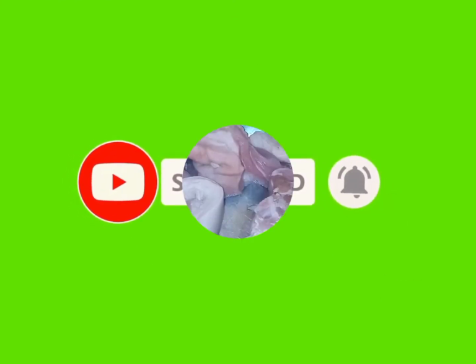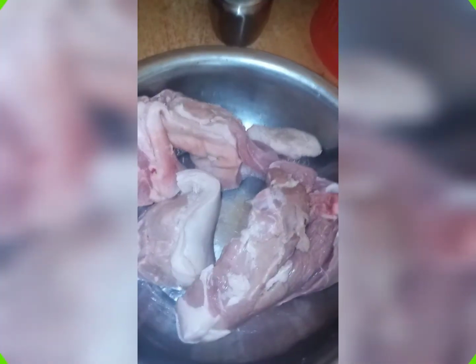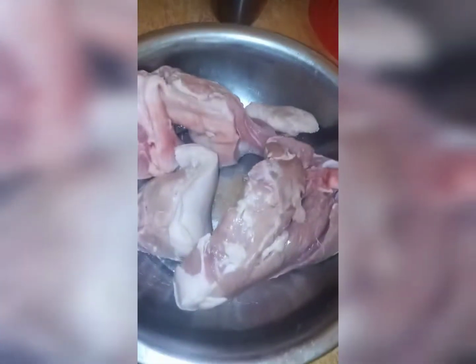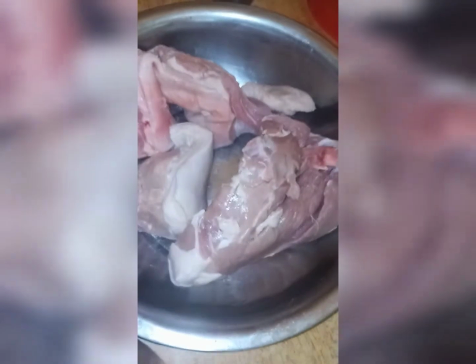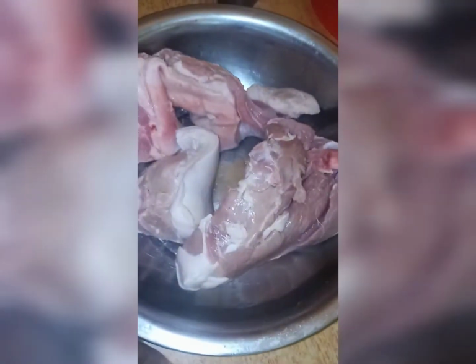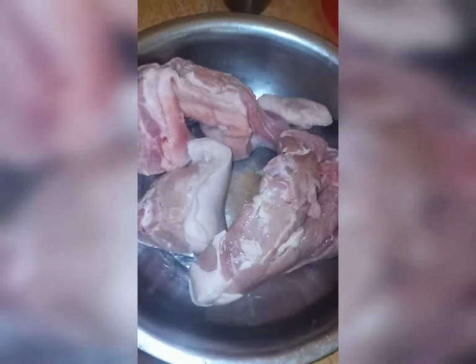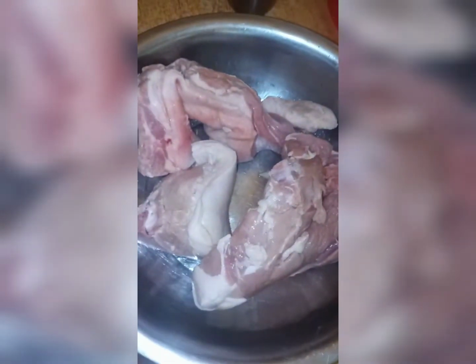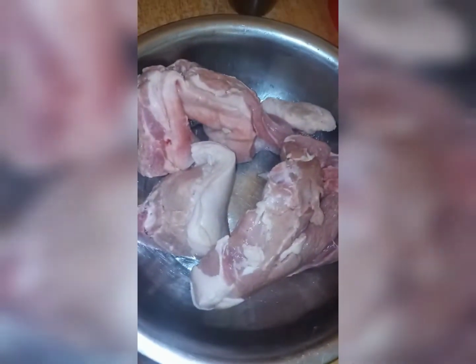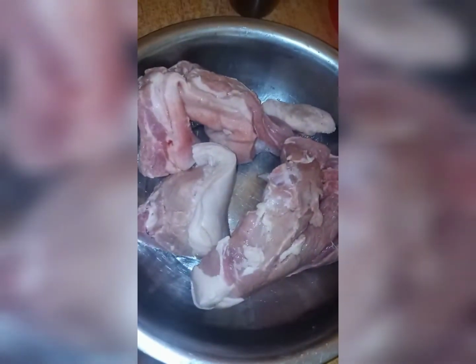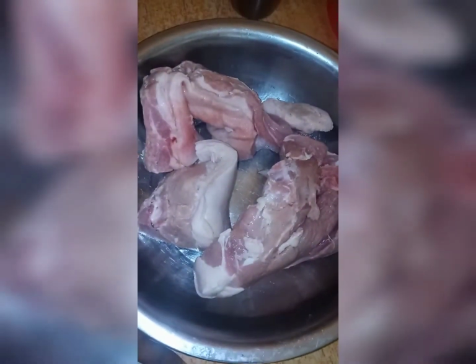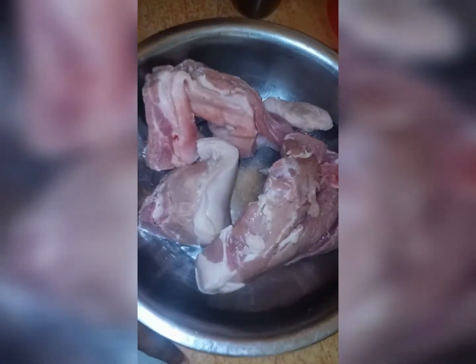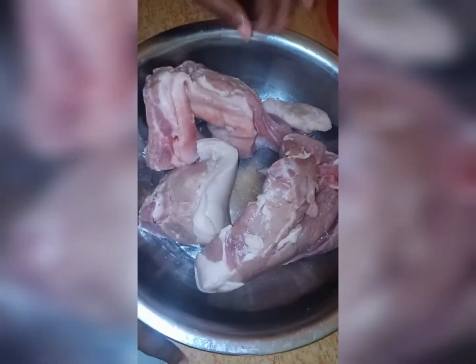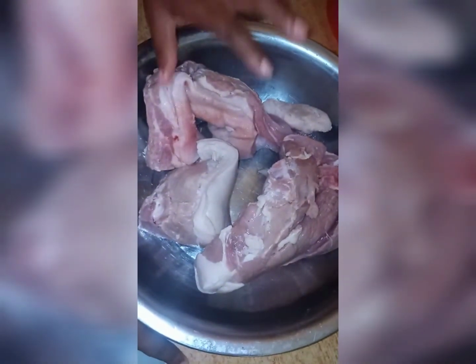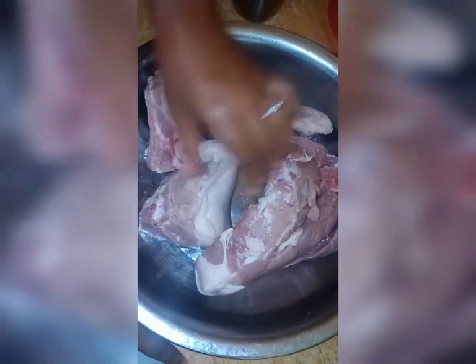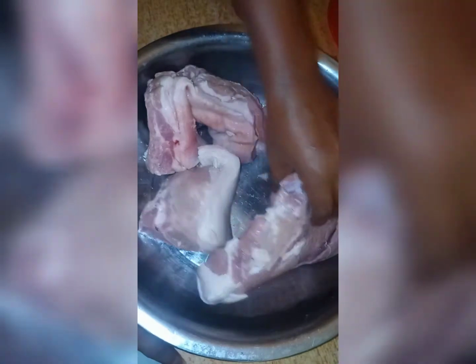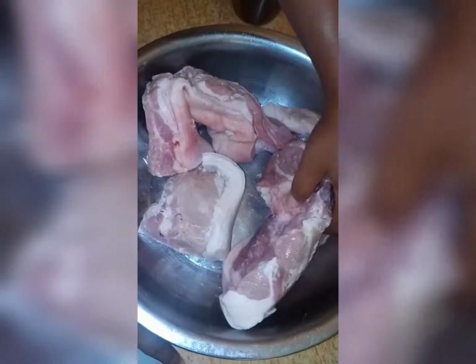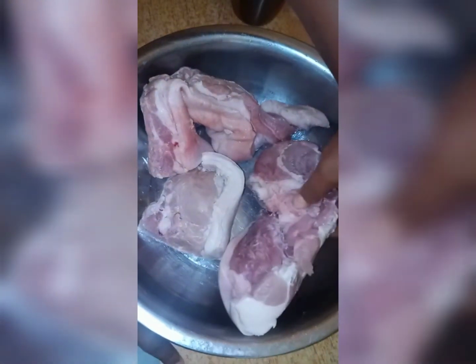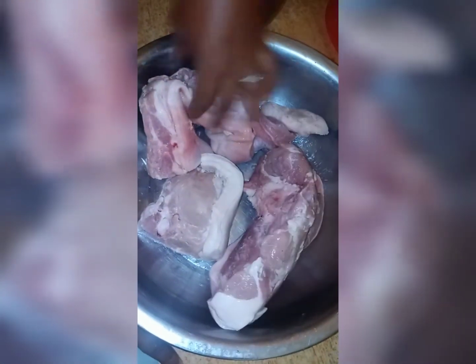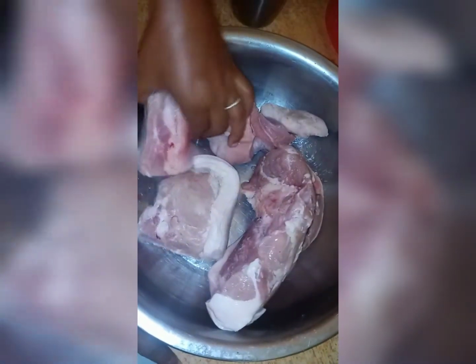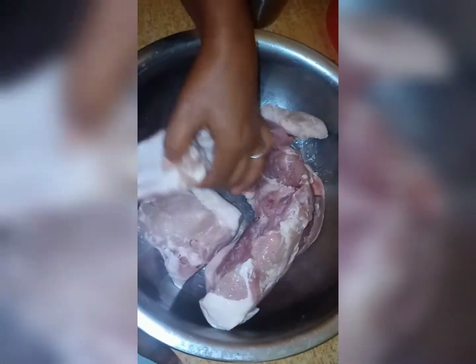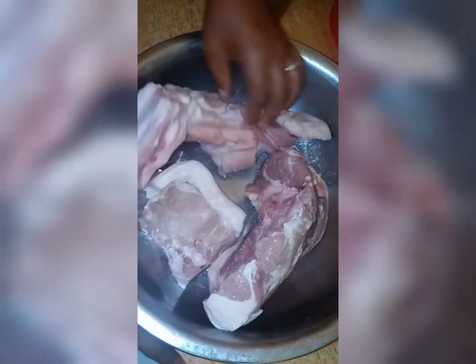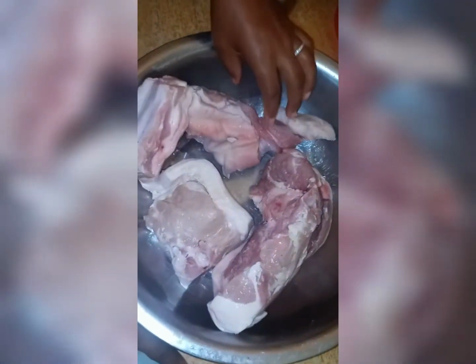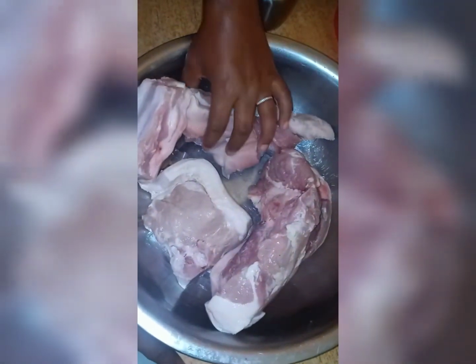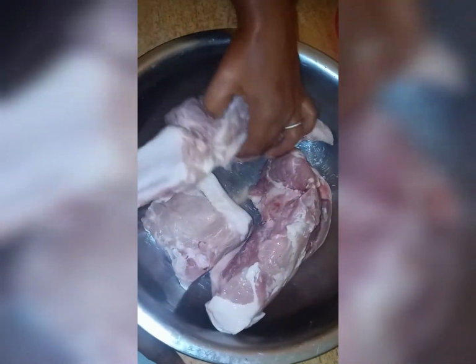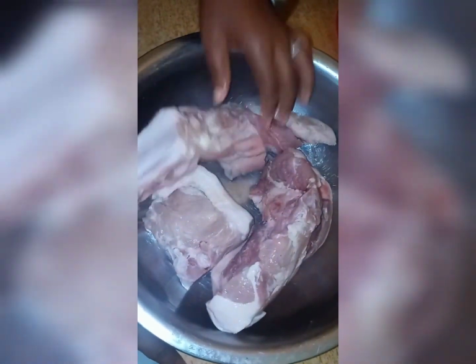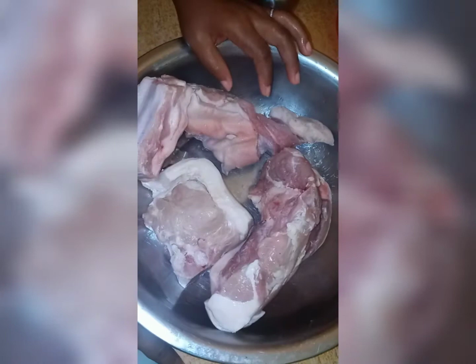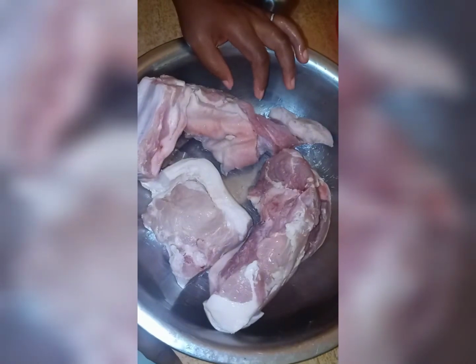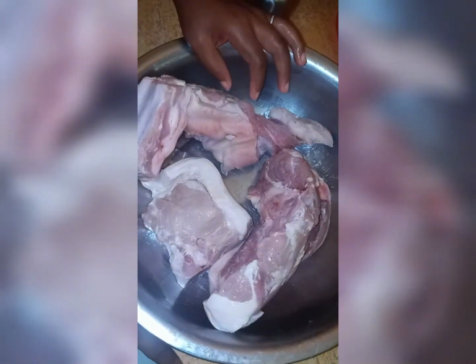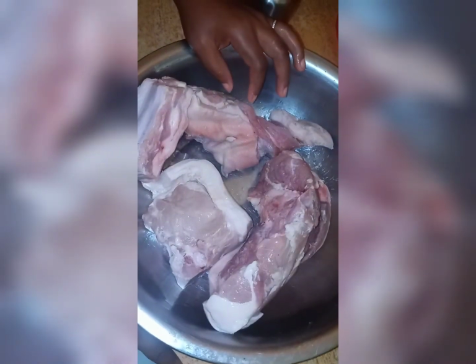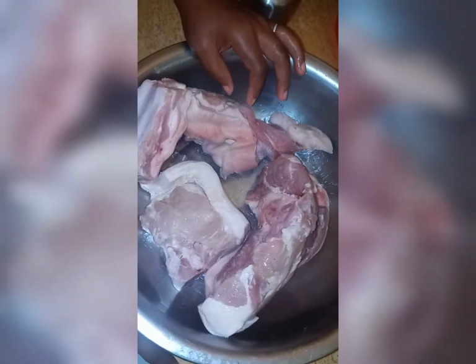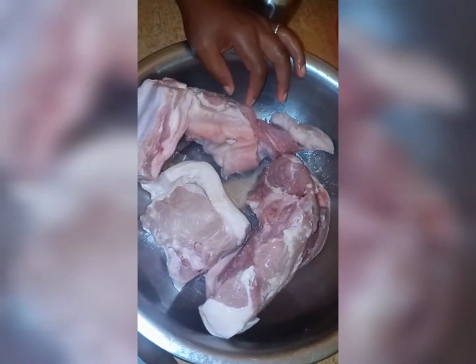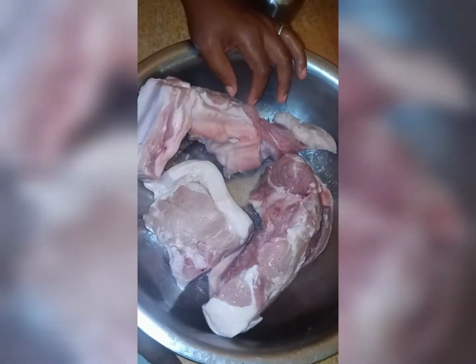Hi guys, today I'll be doing for you some oven jerk pork. I have here five pounds of rib and round. I am going to wash and clean the pork with some vinegar and lime and then I'll get back to you after I'm finished.